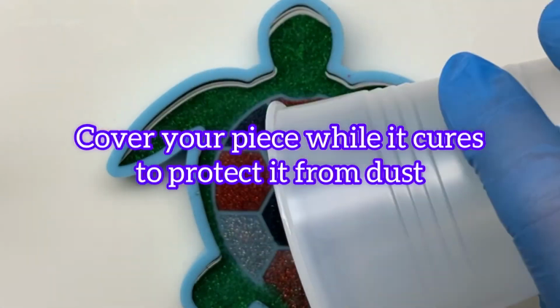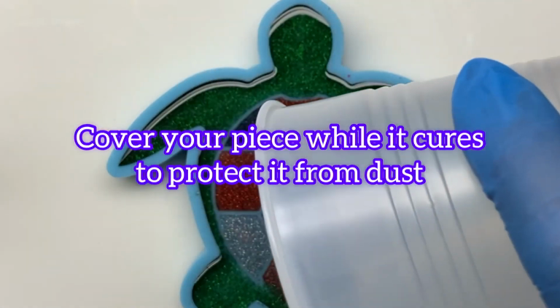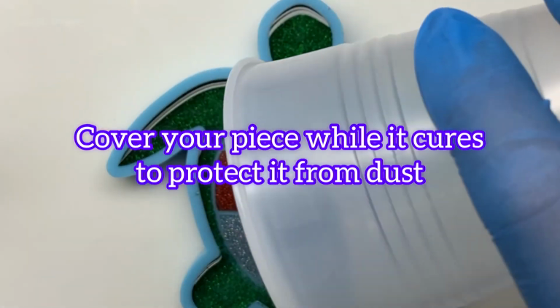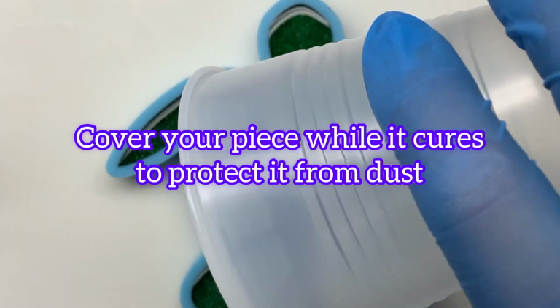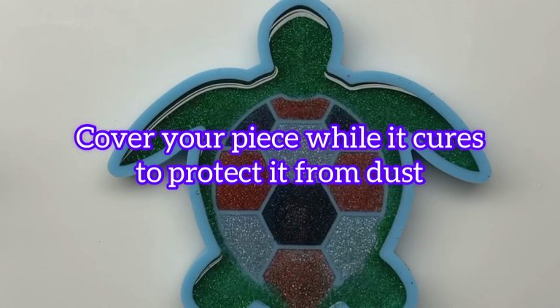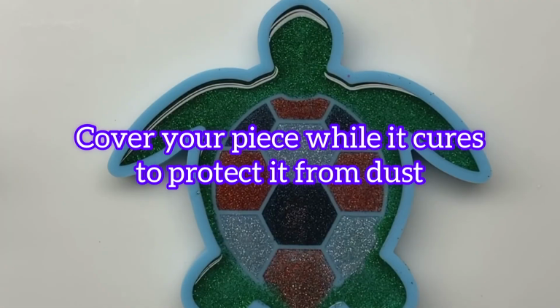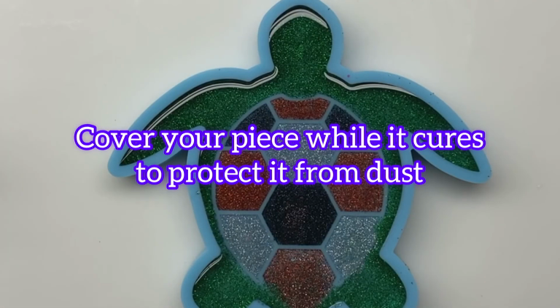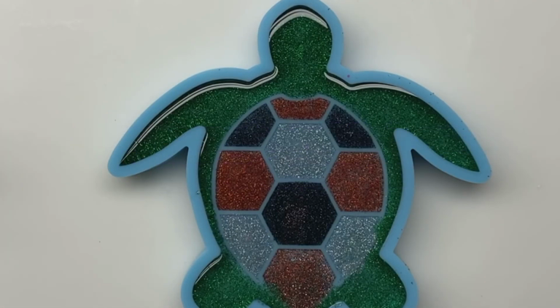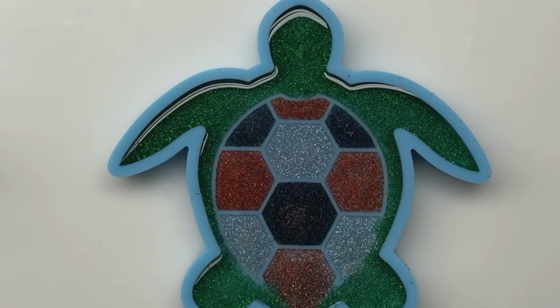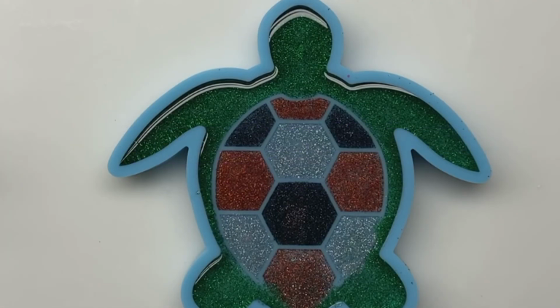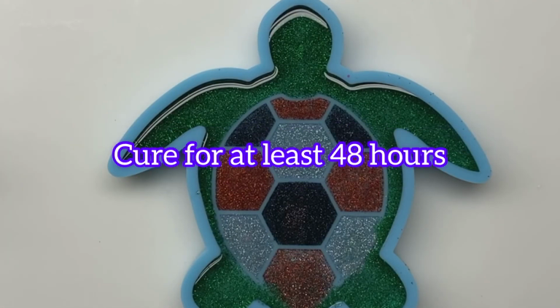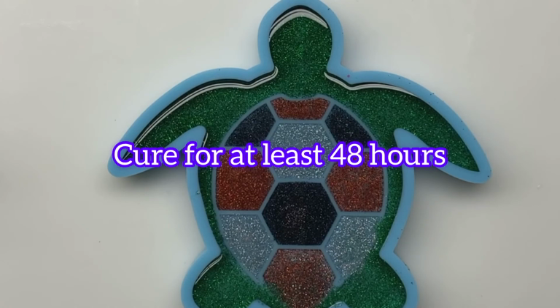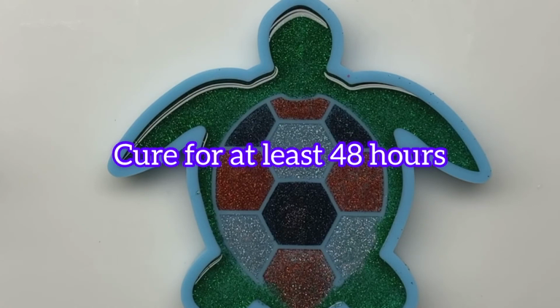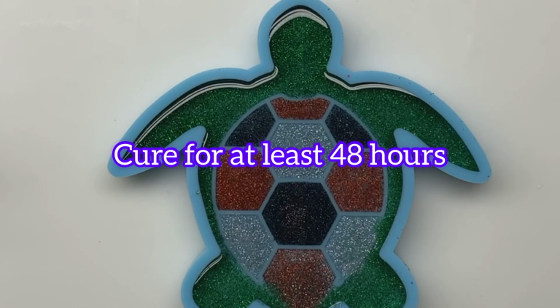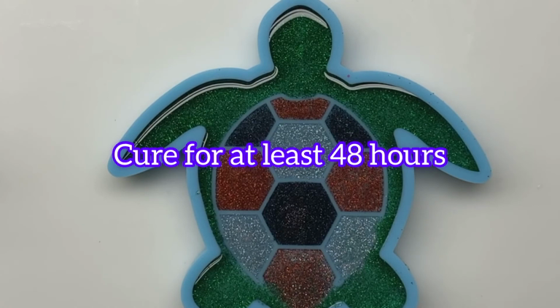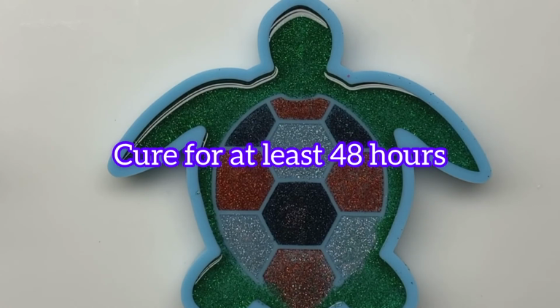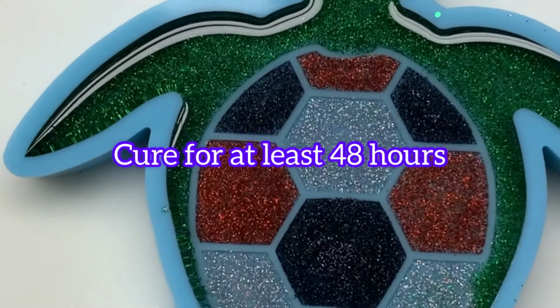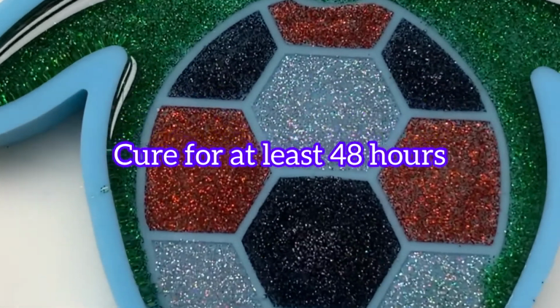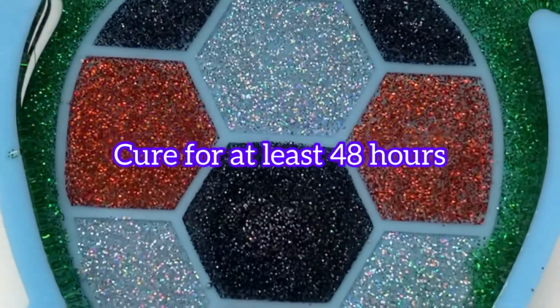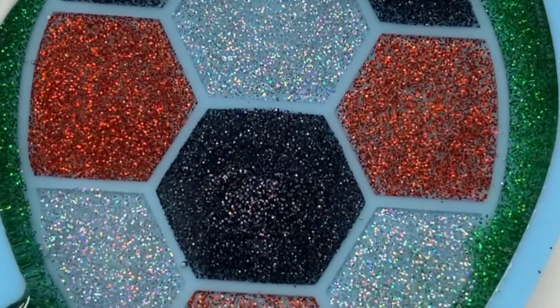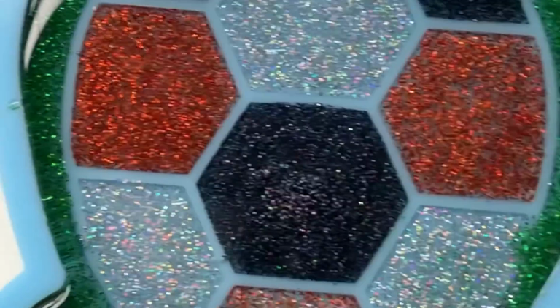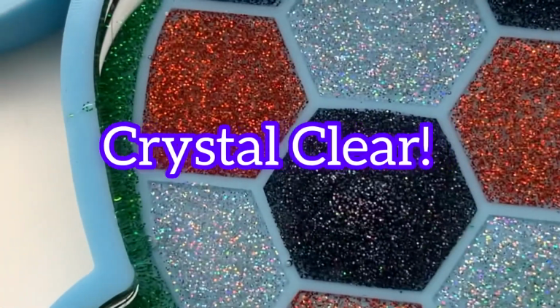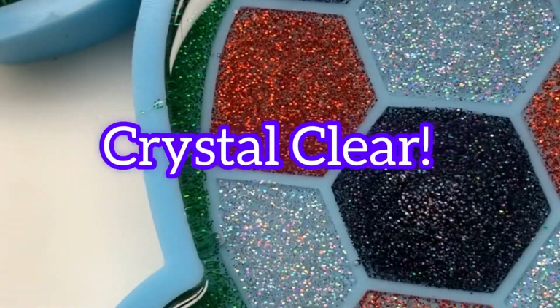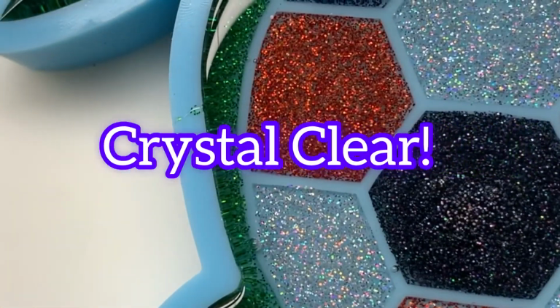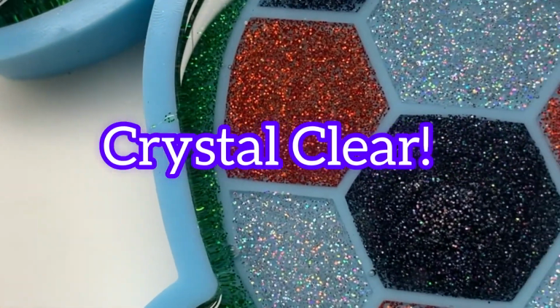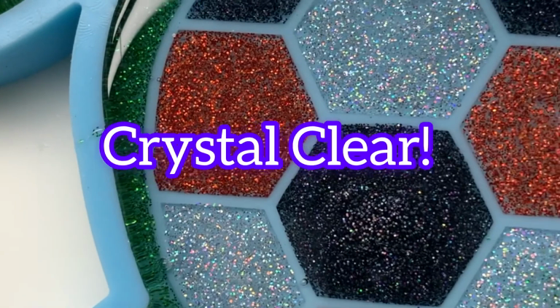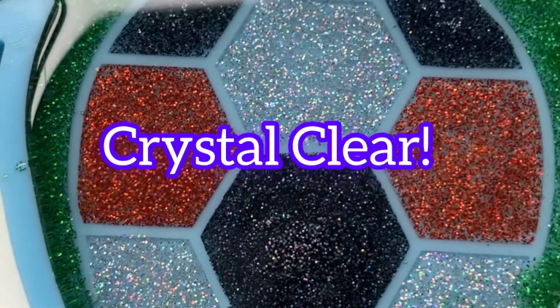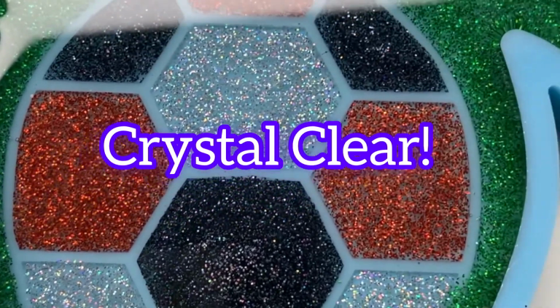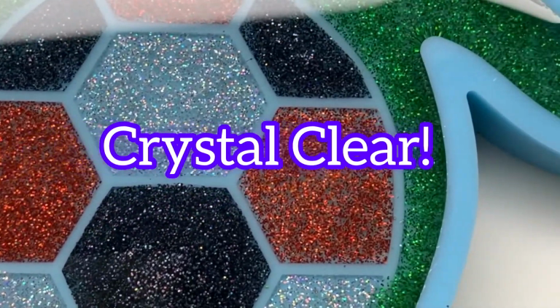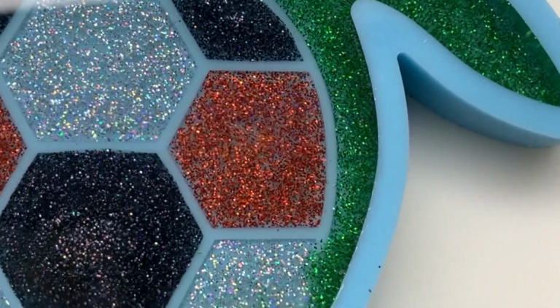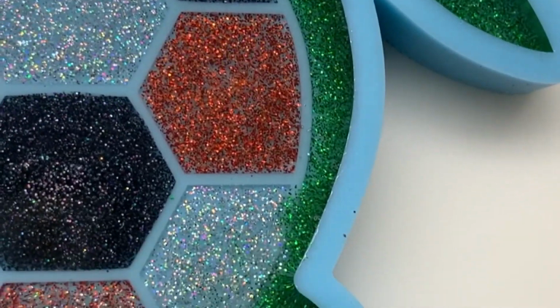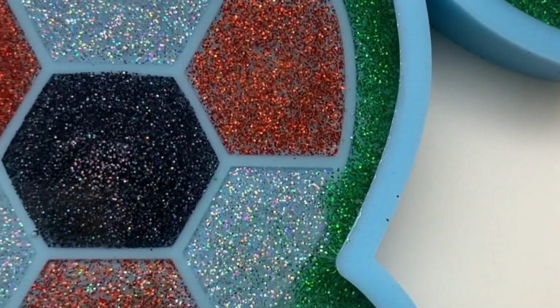Don't forget to protect your piece from dust and dirt while it cures, and make sure you let it cure for at least 48 hours before touching it. The end results are crystal clear, gorgeous, glass-like resin.